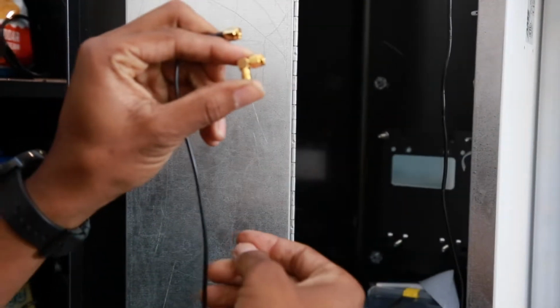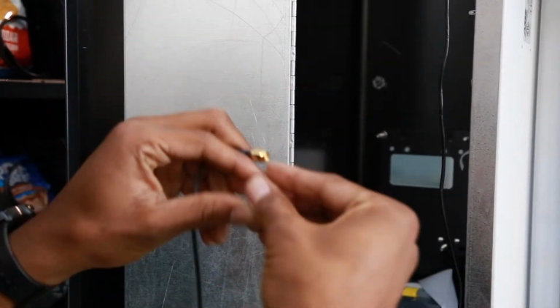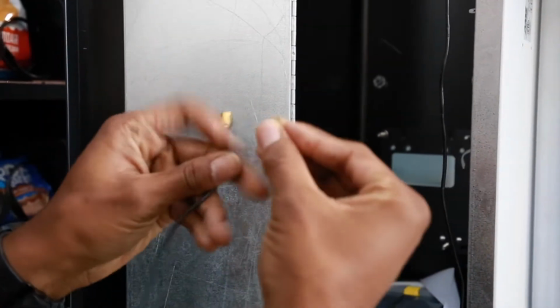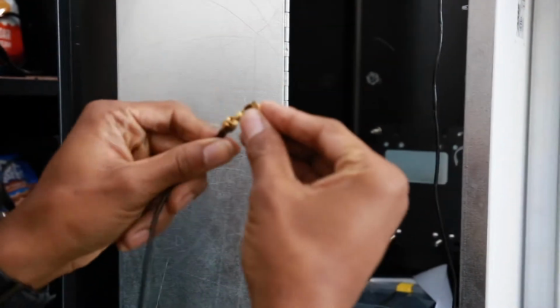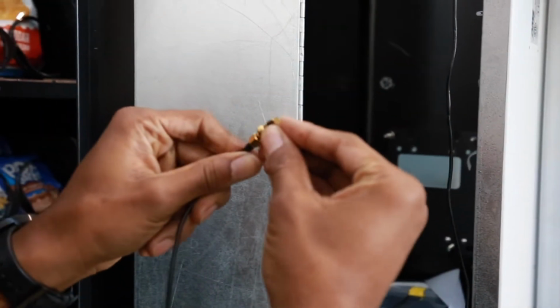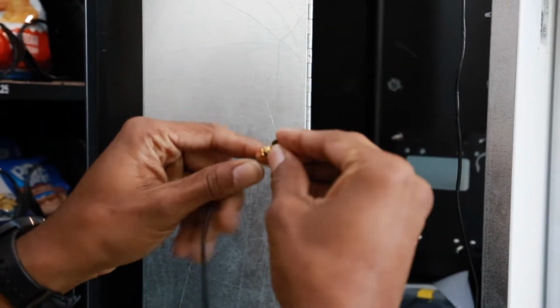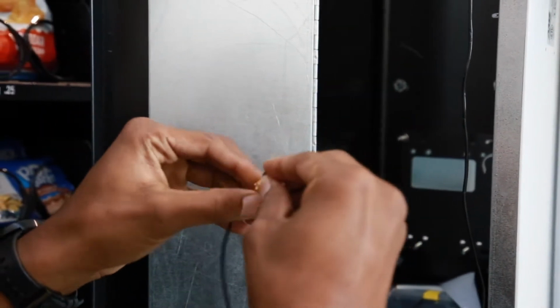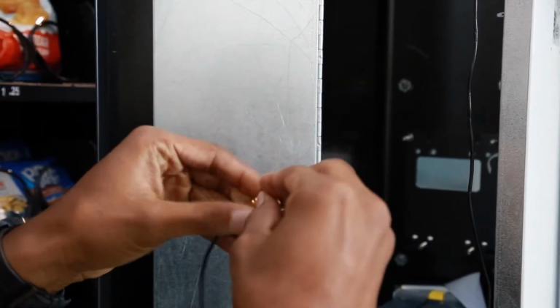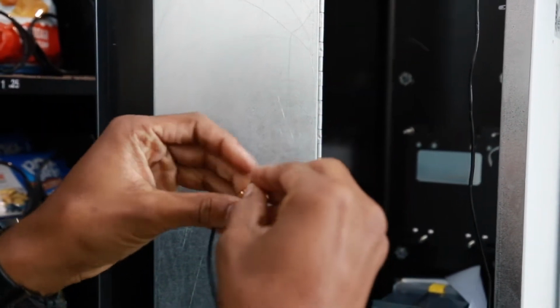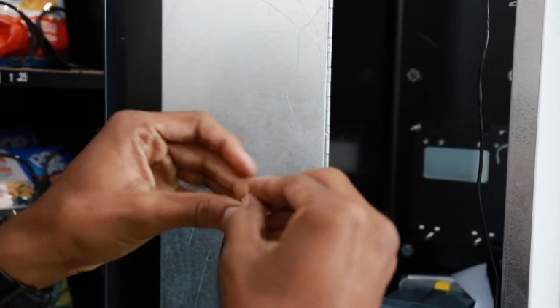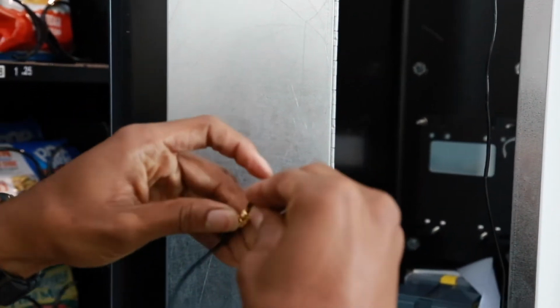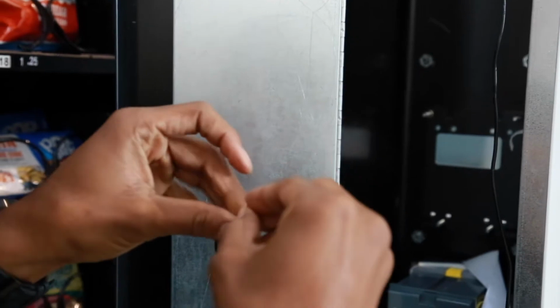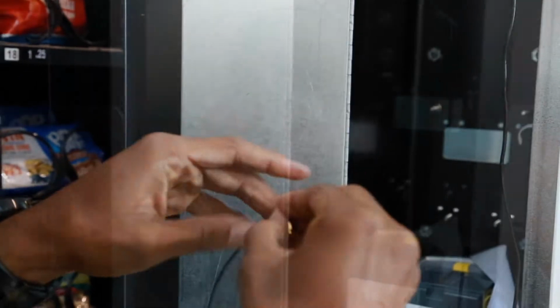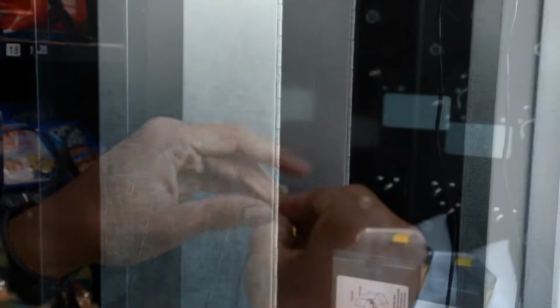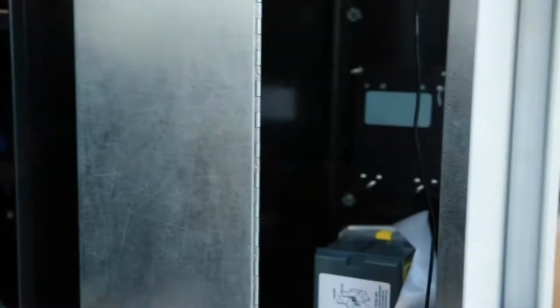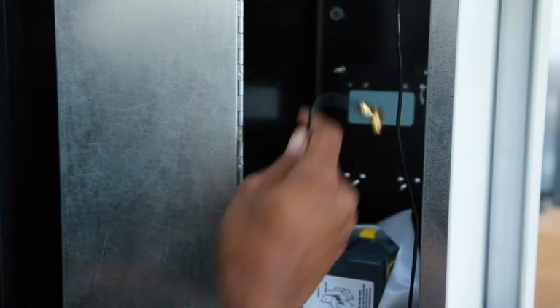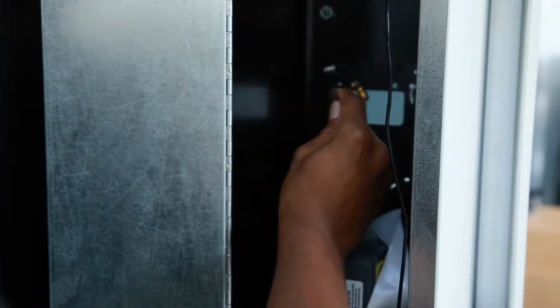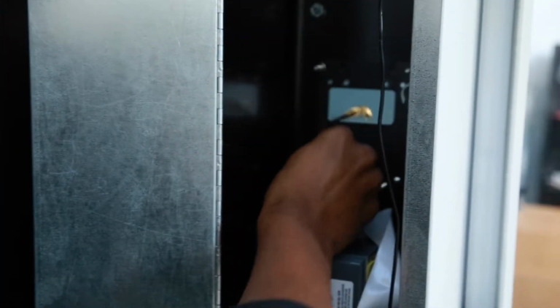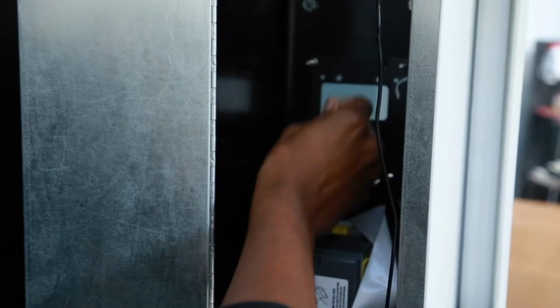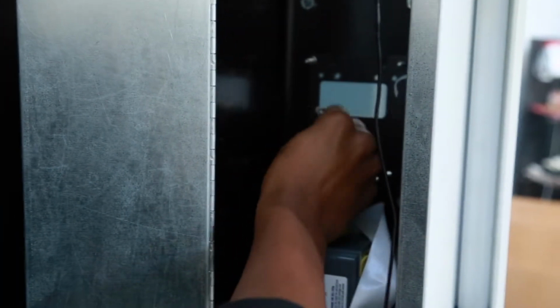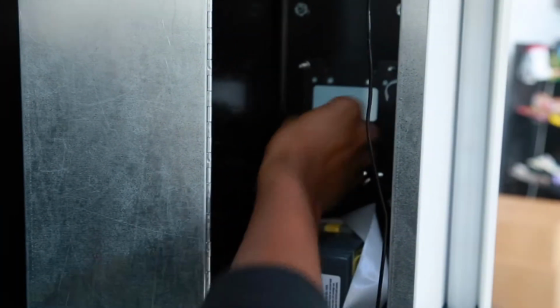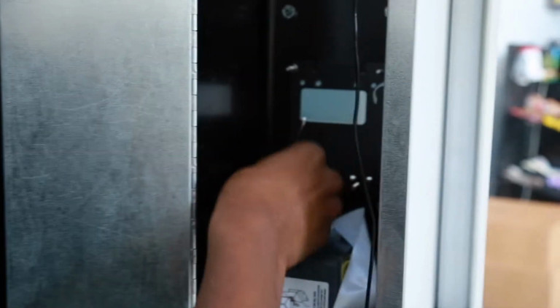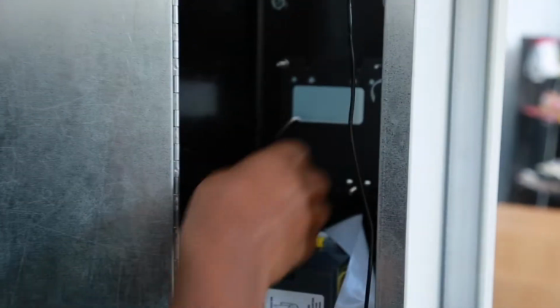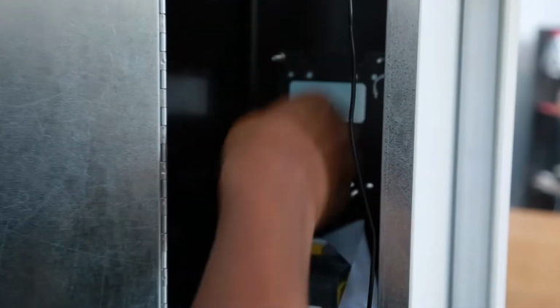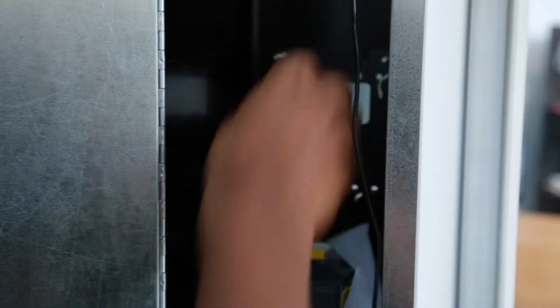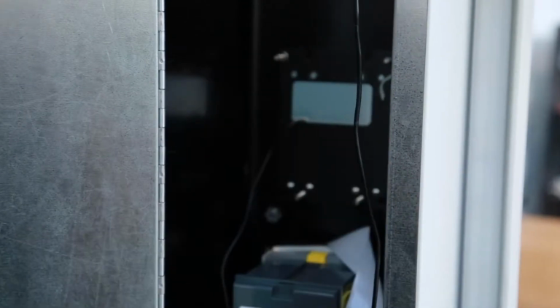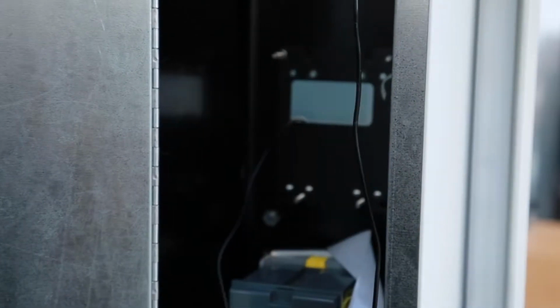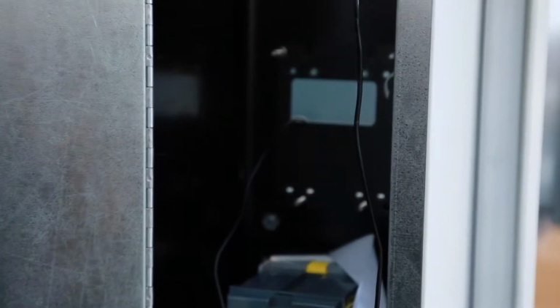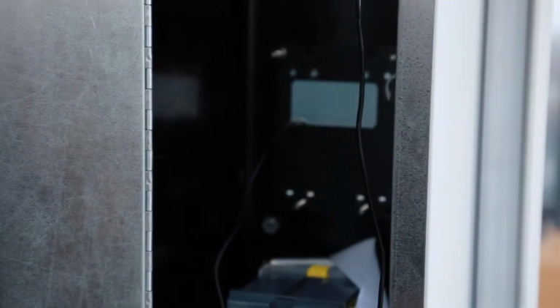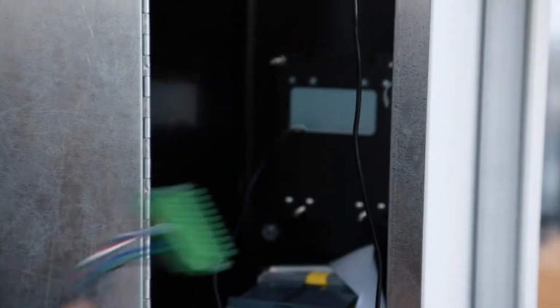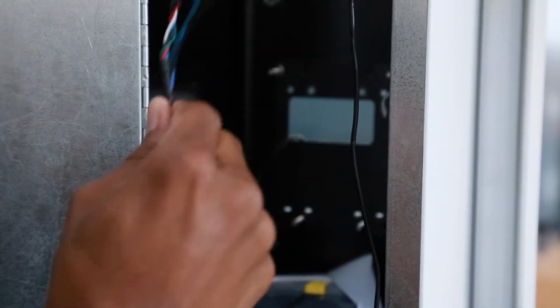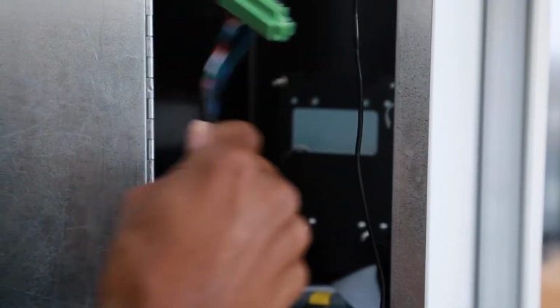Next, attach the antenna adapter by screwing it into place. Funnel the antenna wire through the opening. Also, funnel the NDB cable through the same opening.